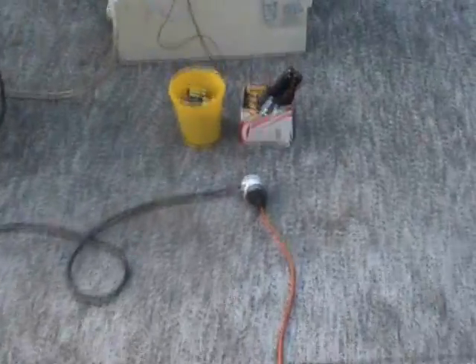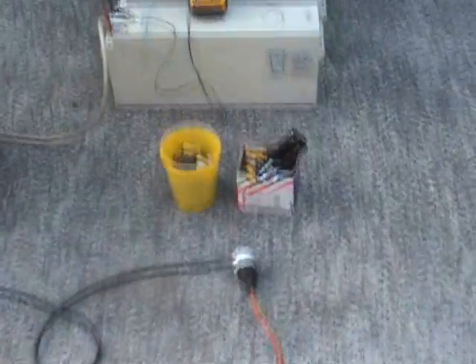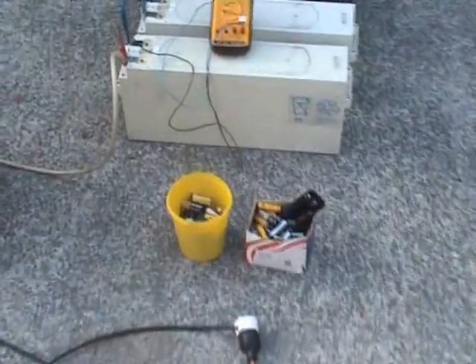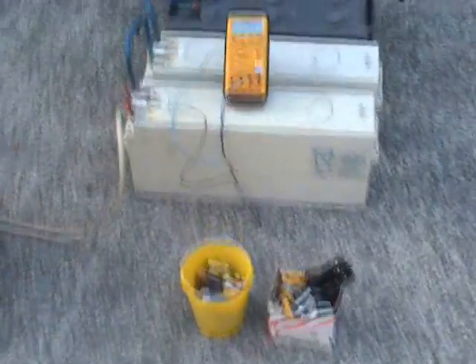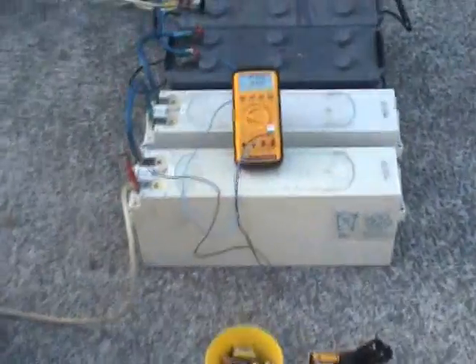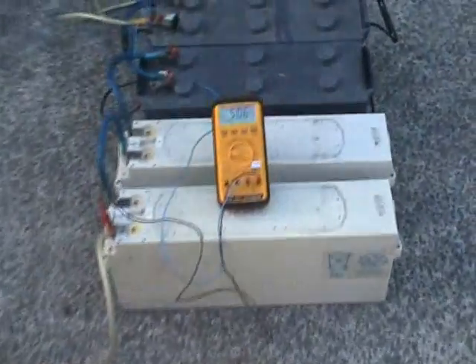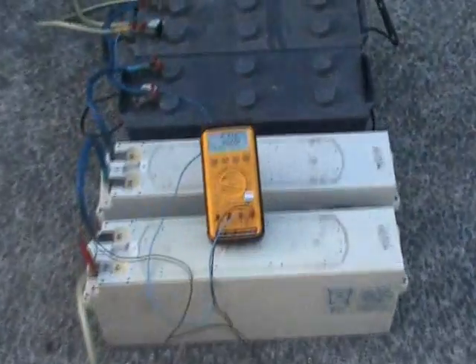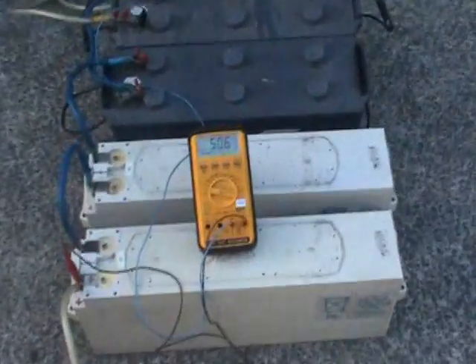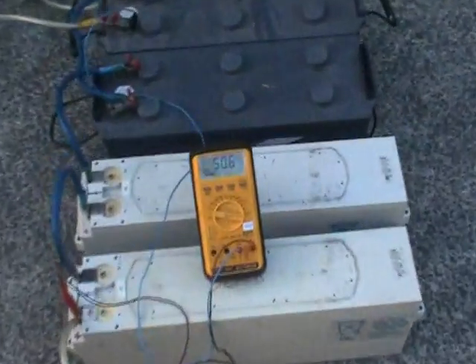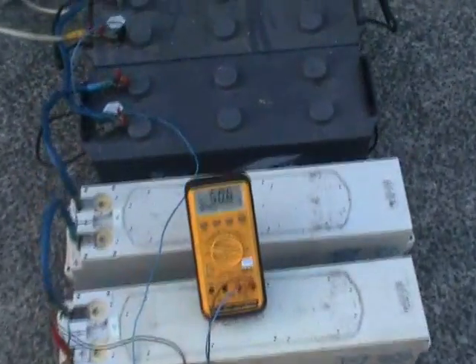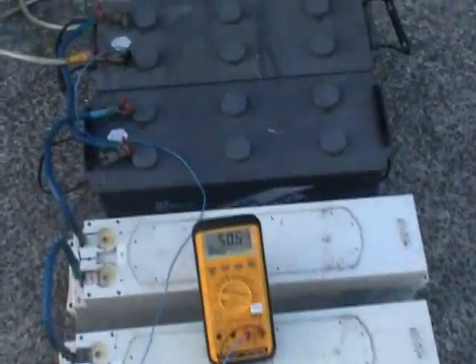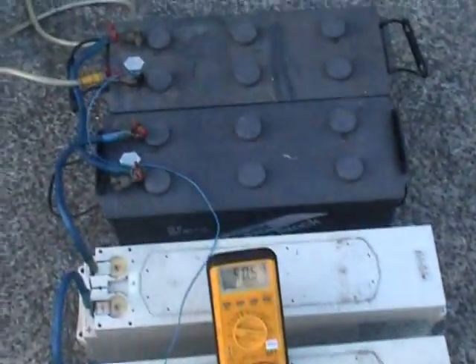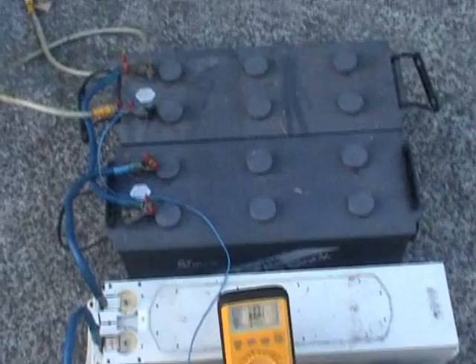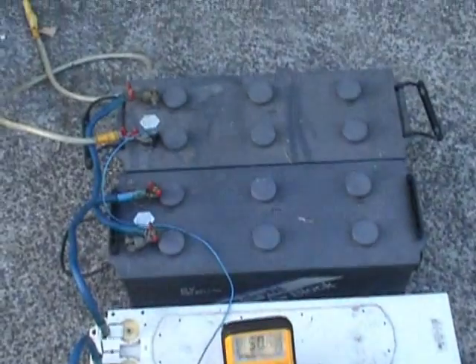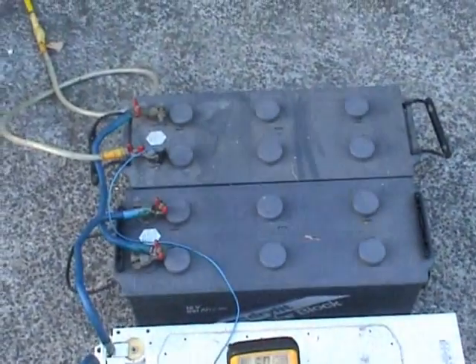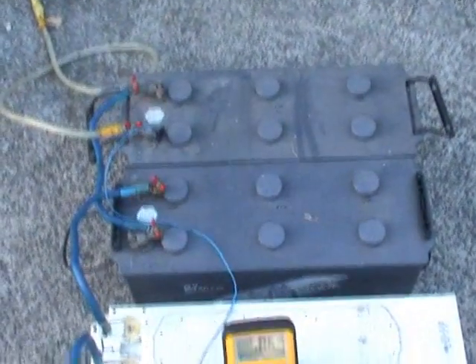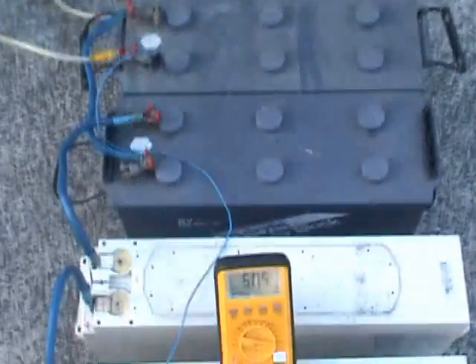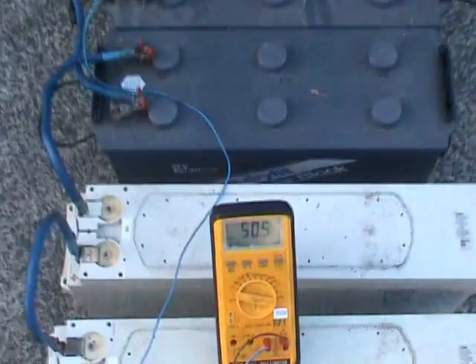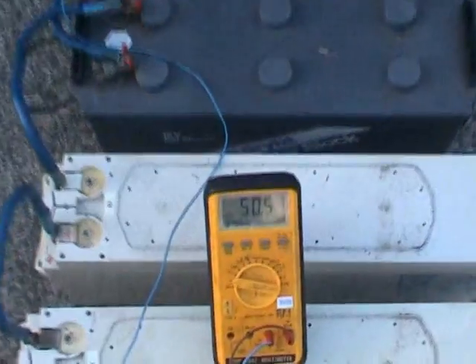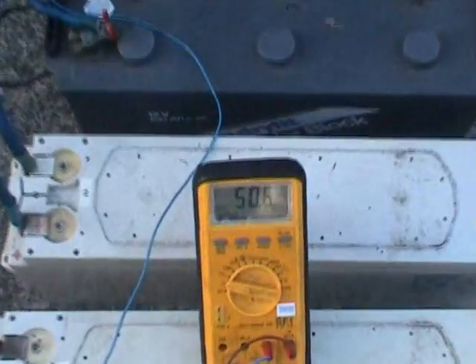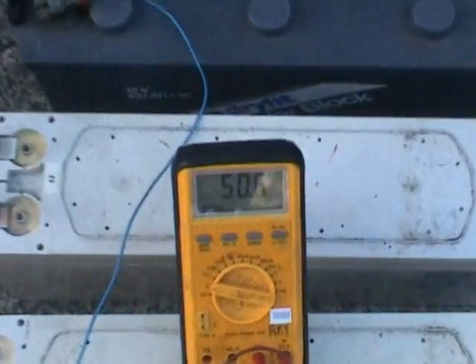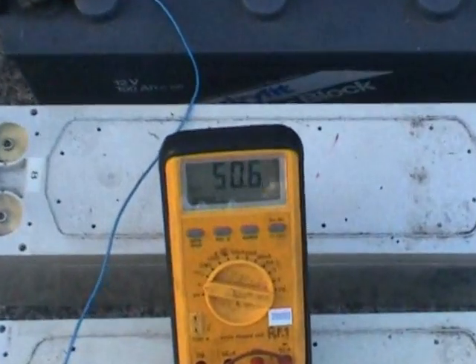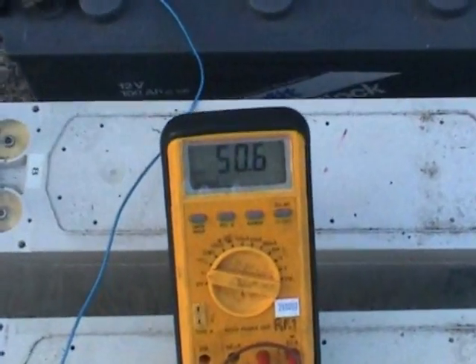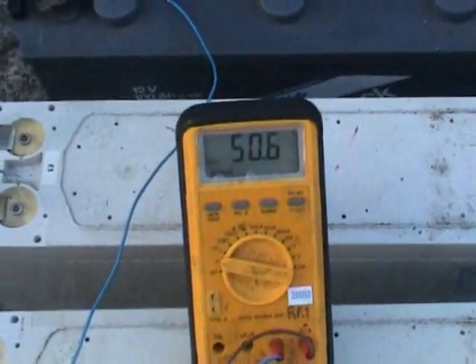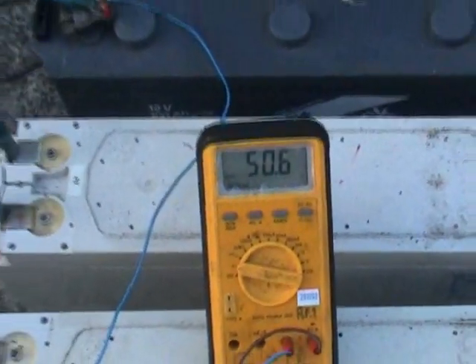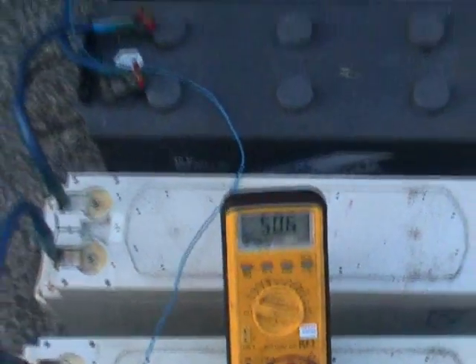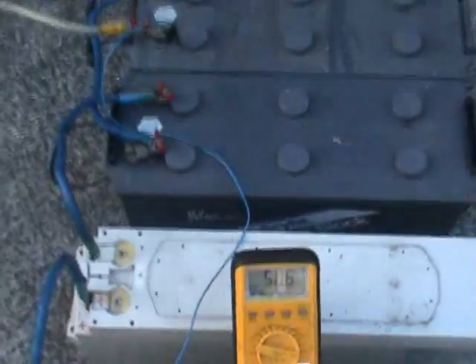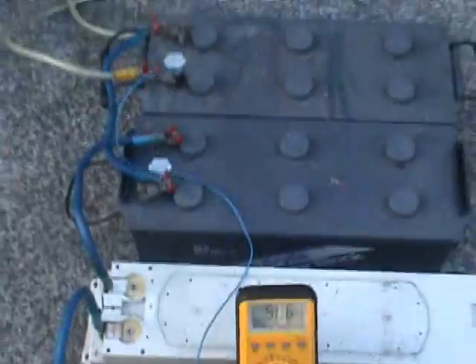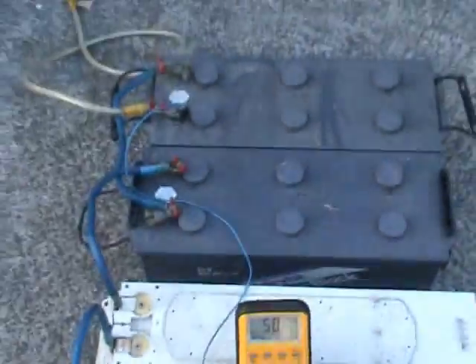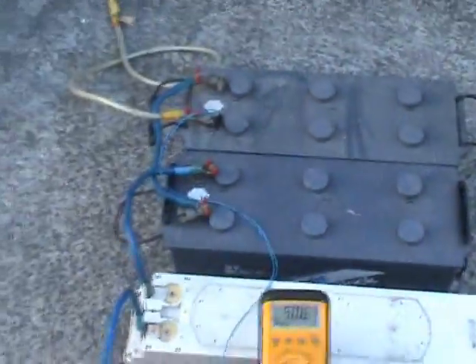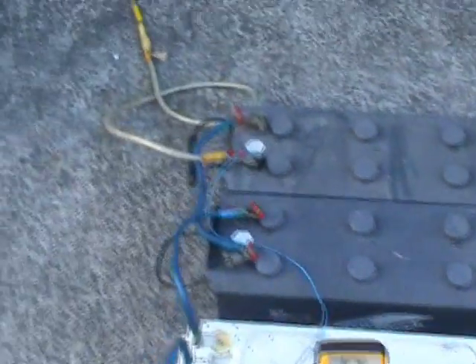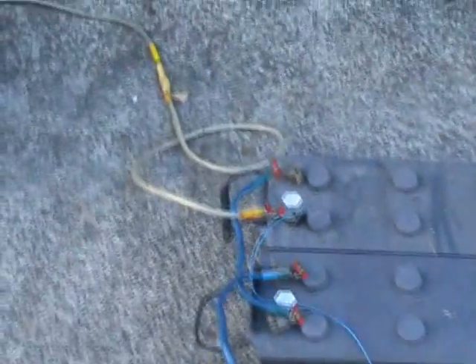Setup today: 50 volts for 12 volt 100 amp hour batteries in series. I have another DCM meter, so we're not going to see the meter reading.